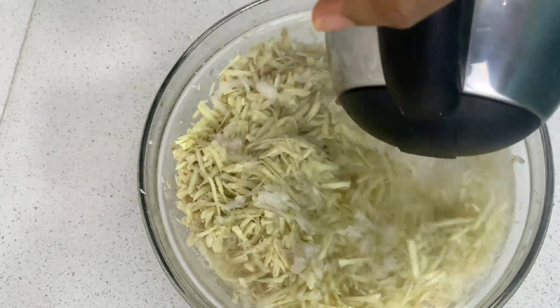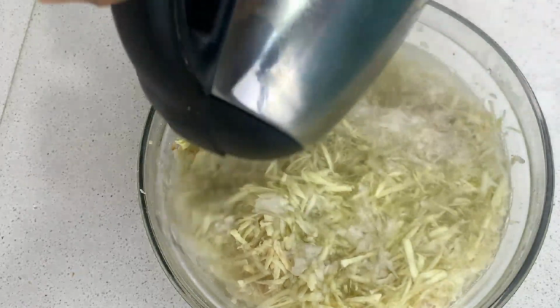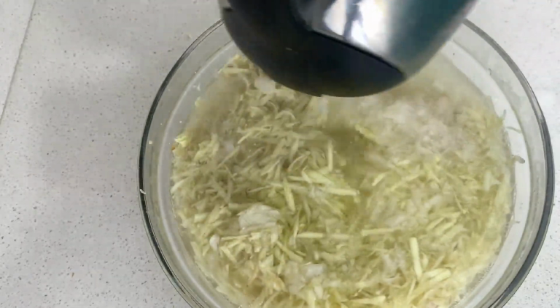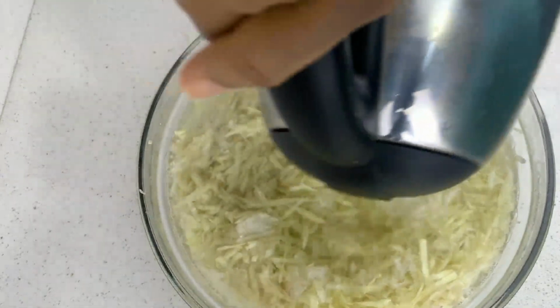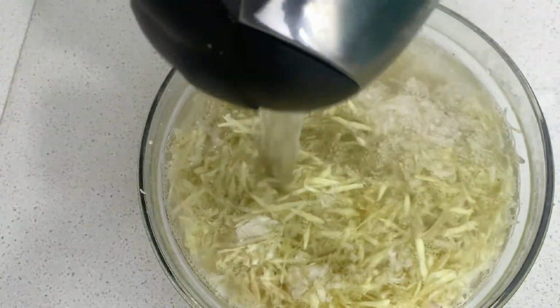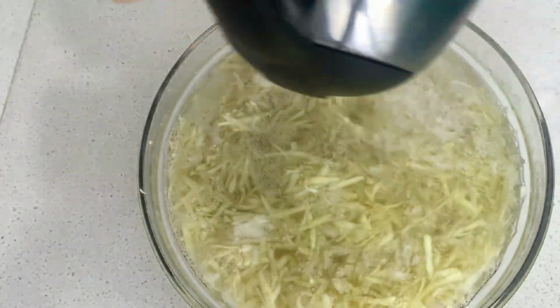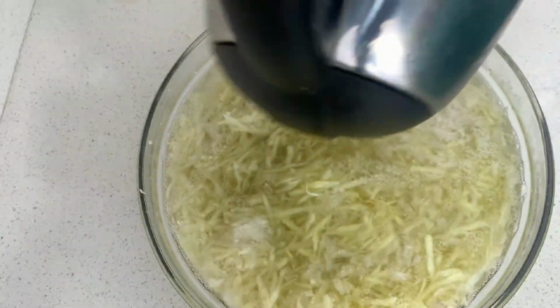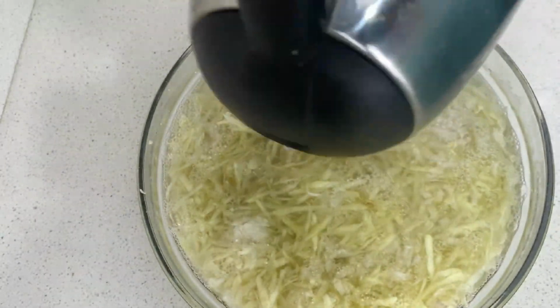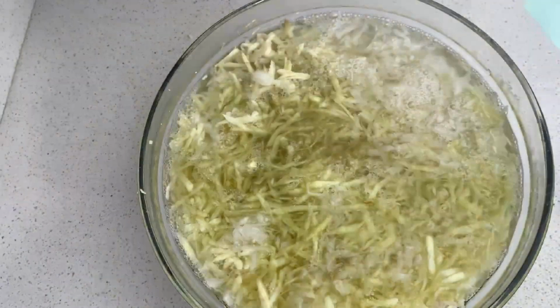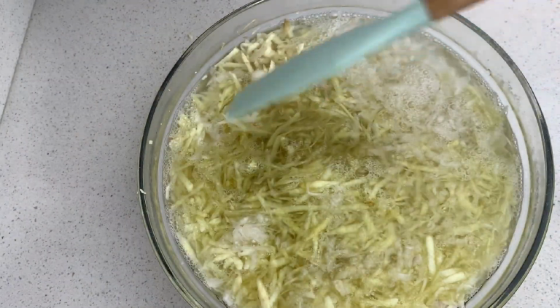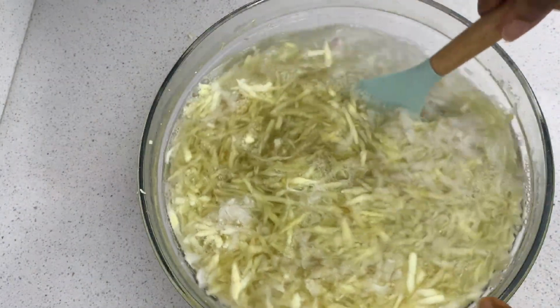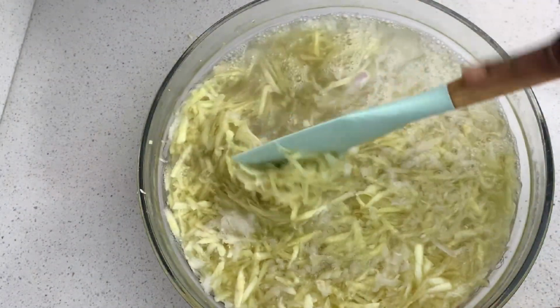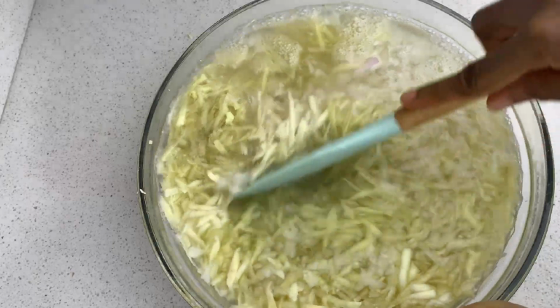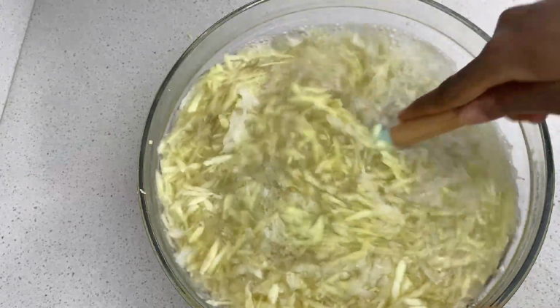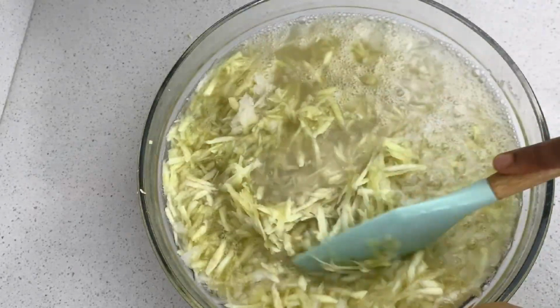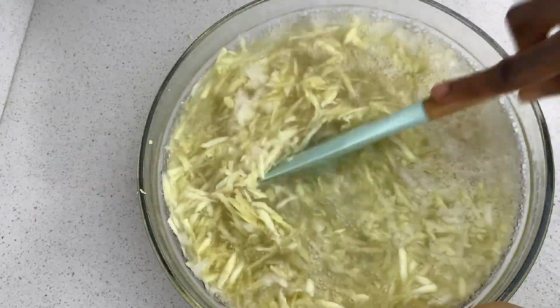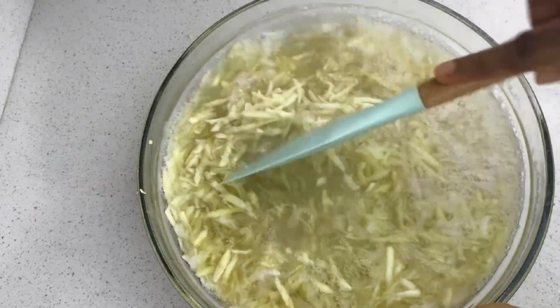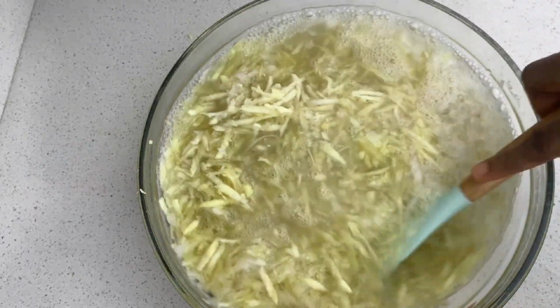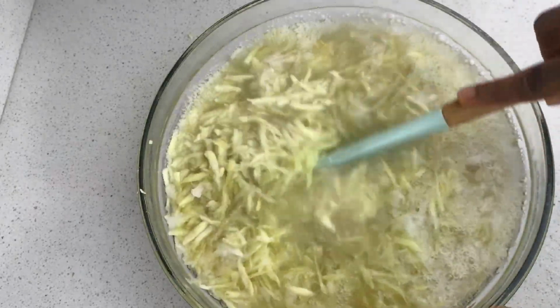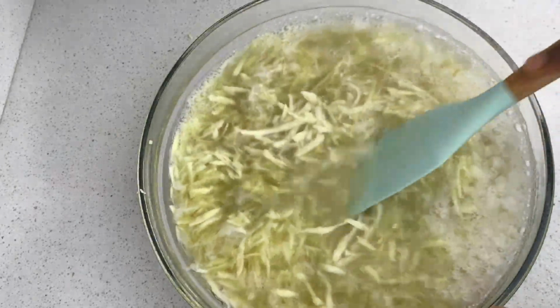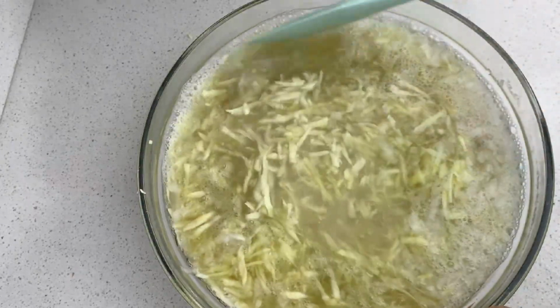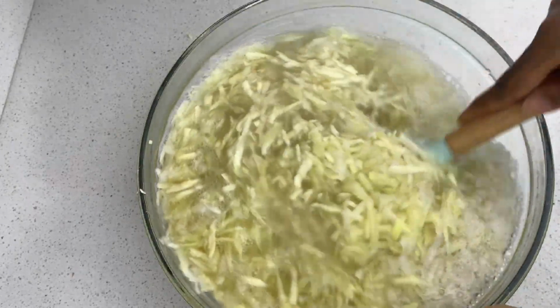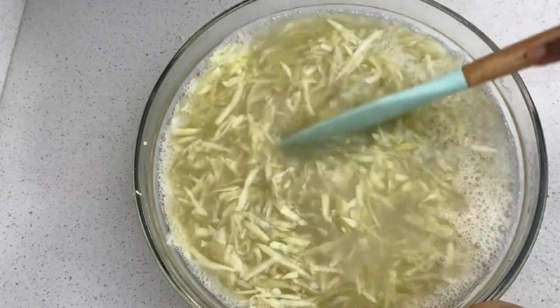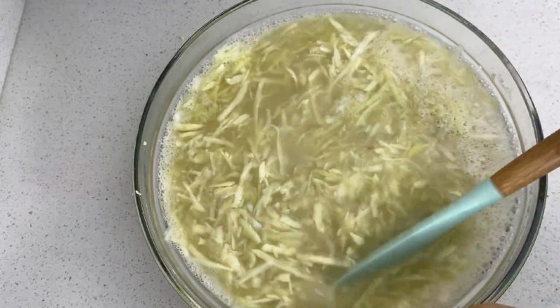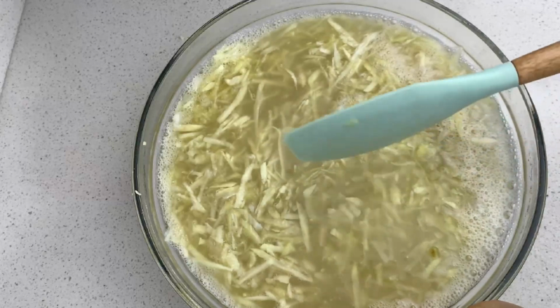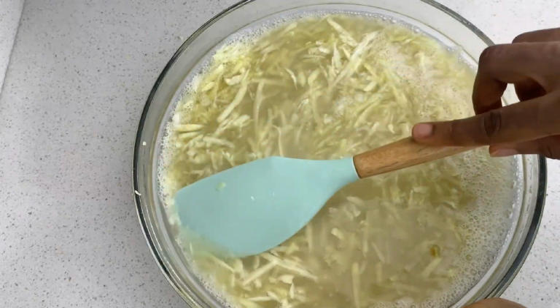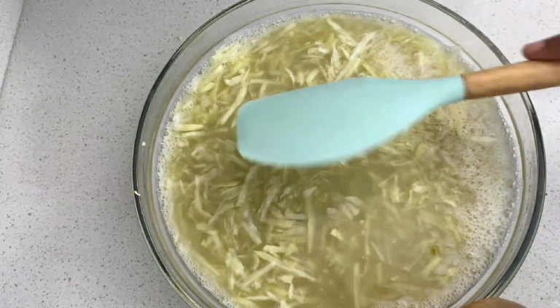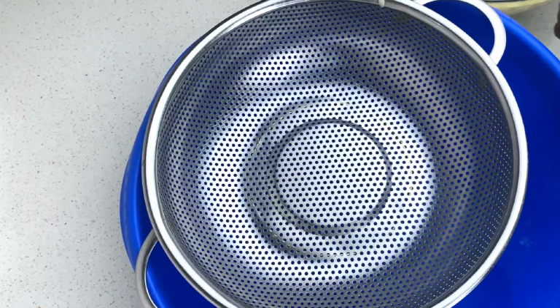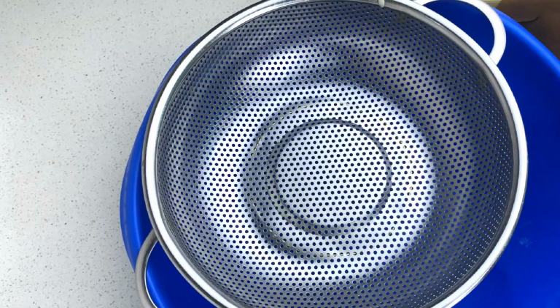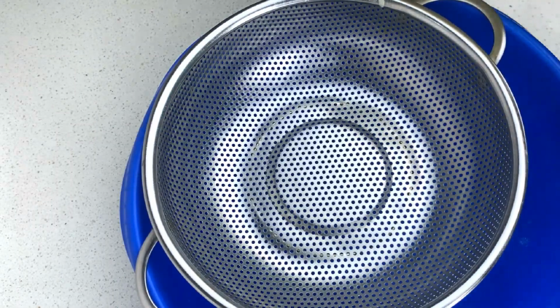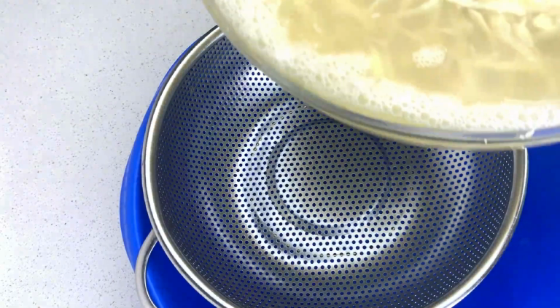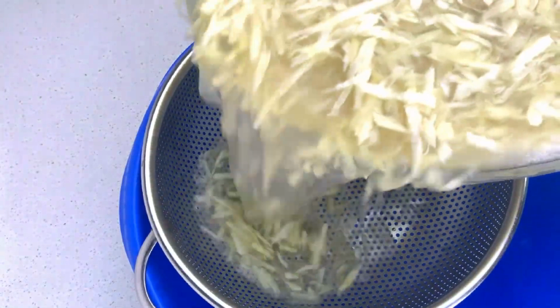The next thing I'm going to be doing is adding hot water to the grated sweet potatoes and onions. You could either choose to do it this way or you could parboil it for about one to two minutes — any way you prefer.